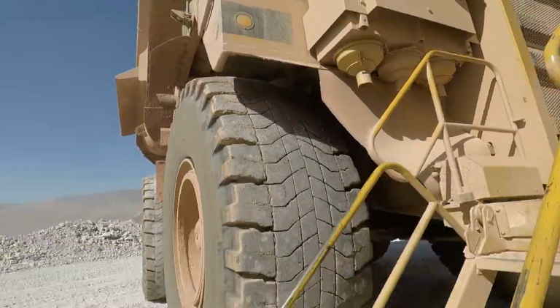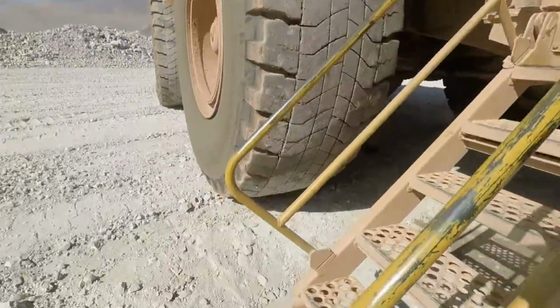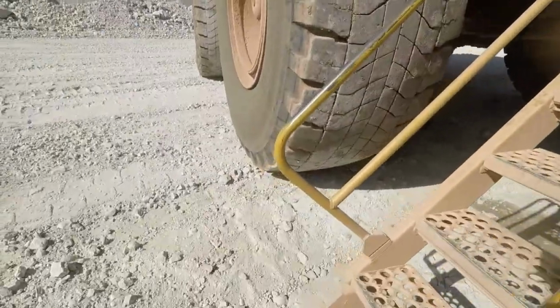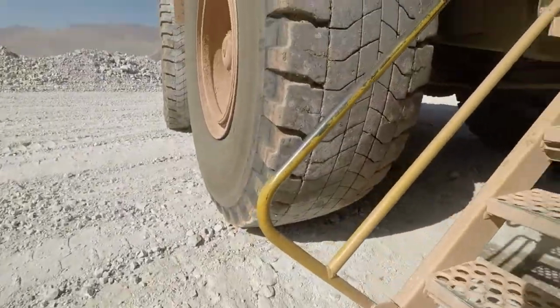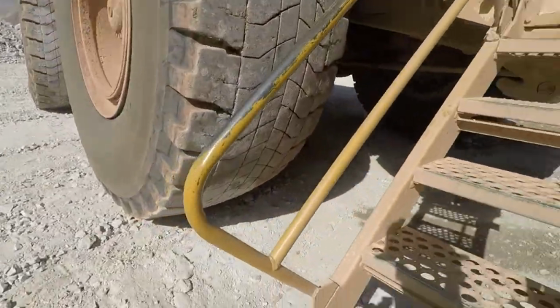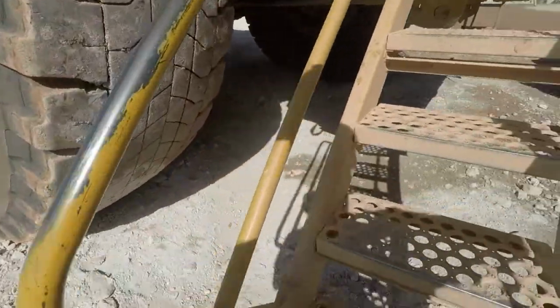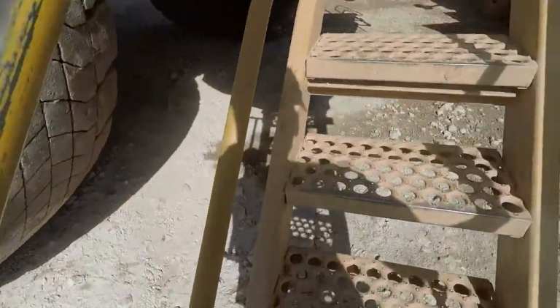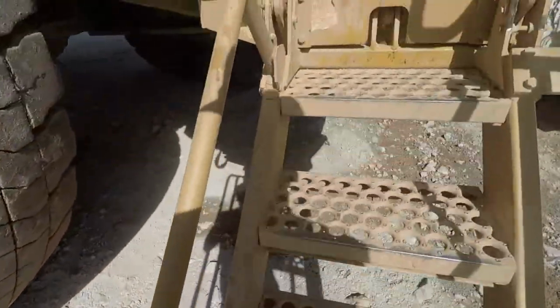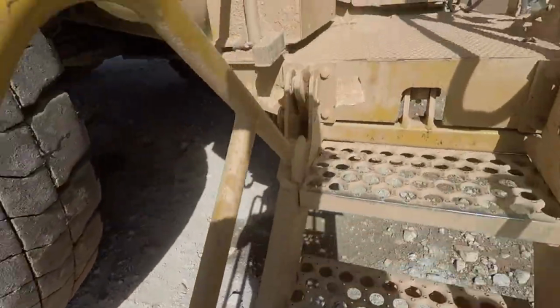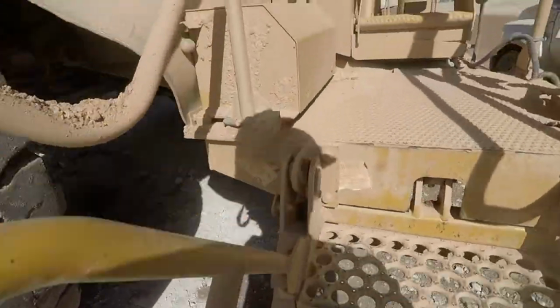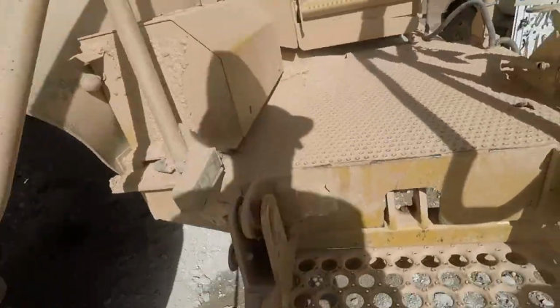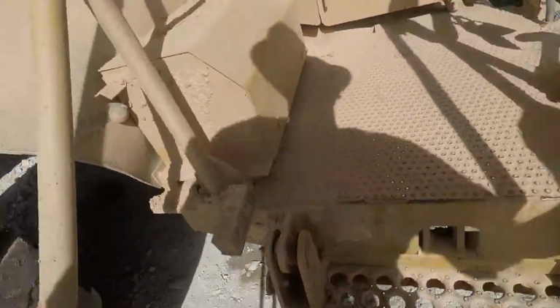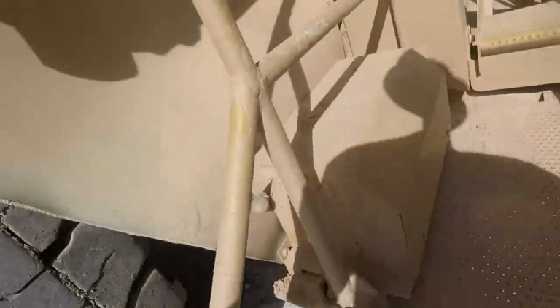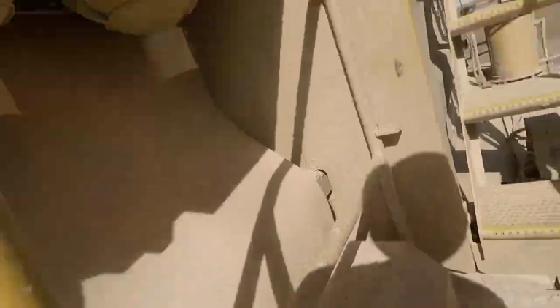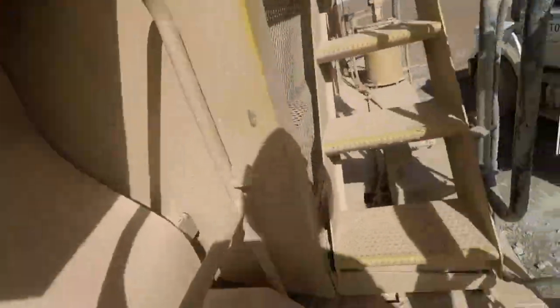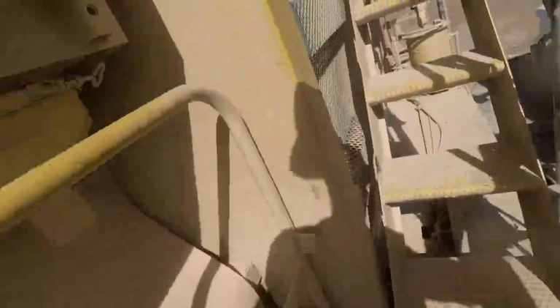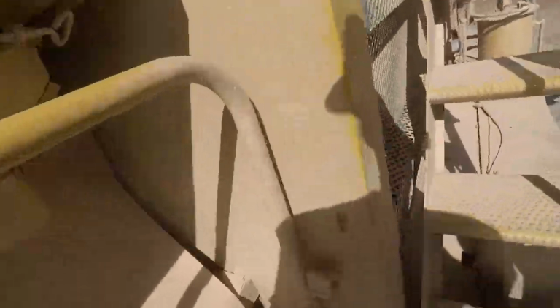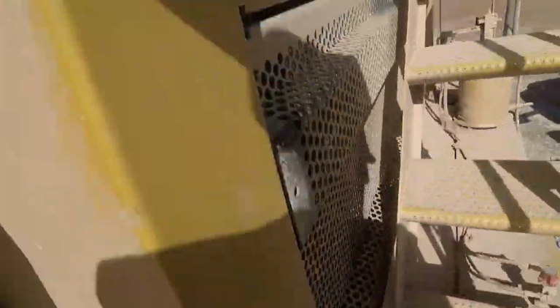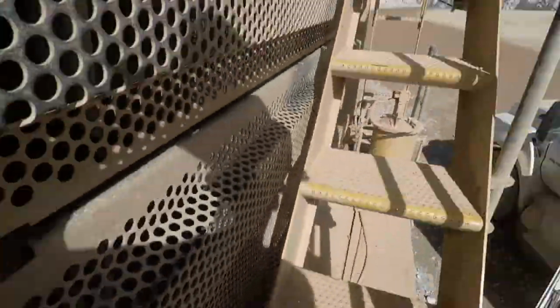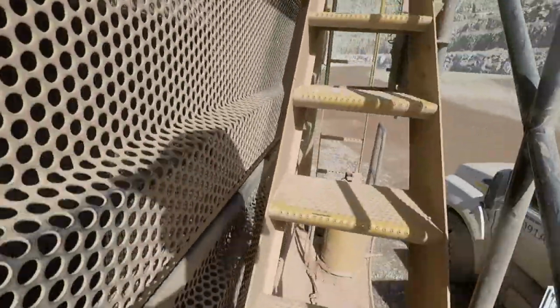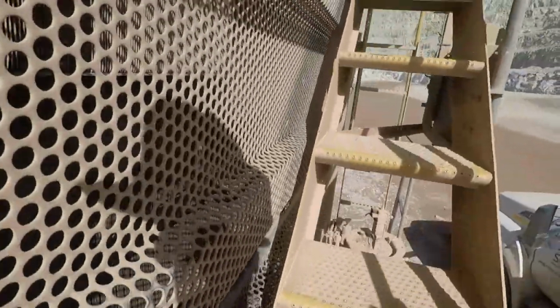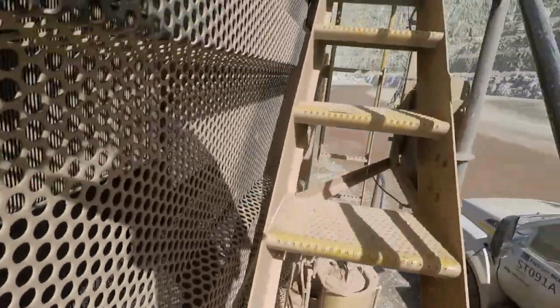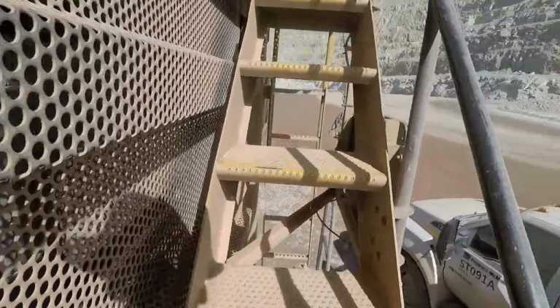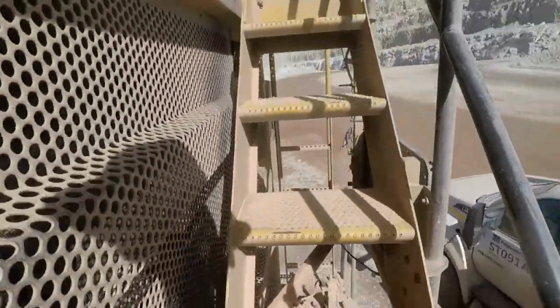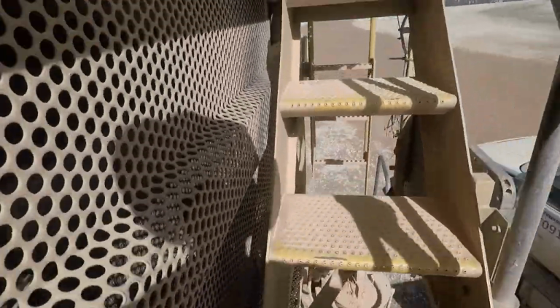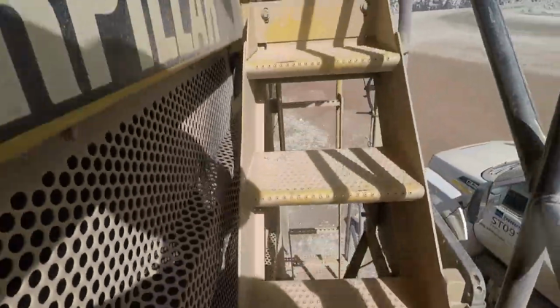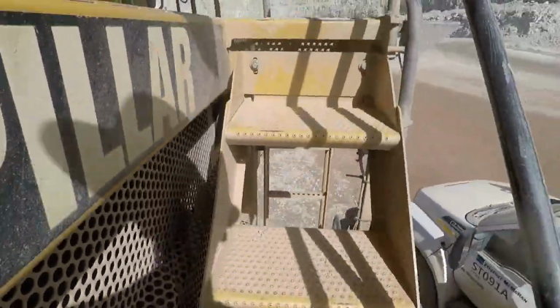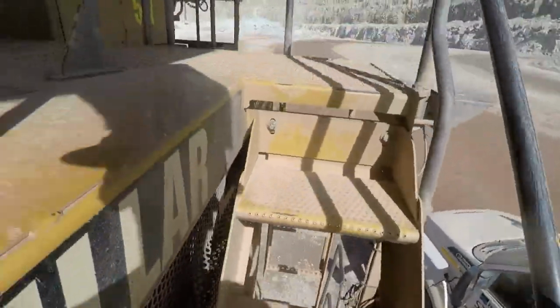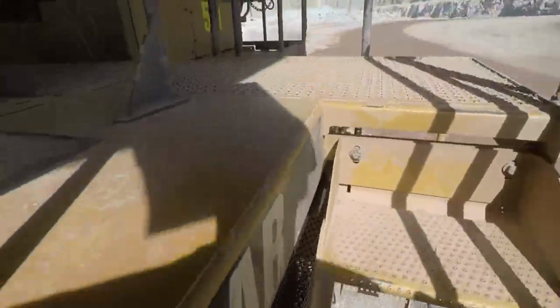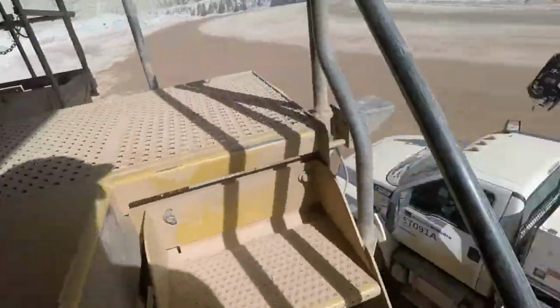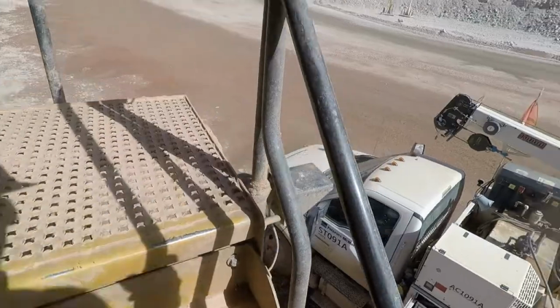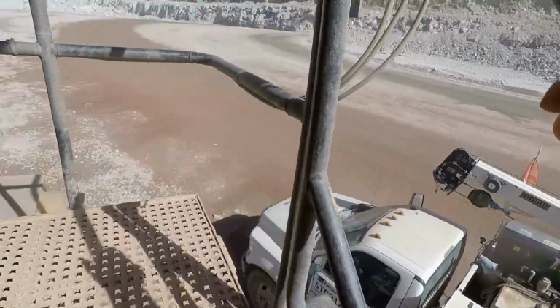Another 793C model. Complaint is the seat belt is broken. Let's check it out.